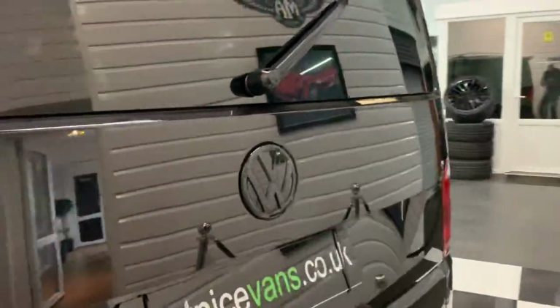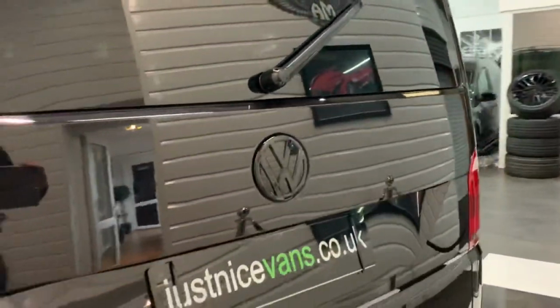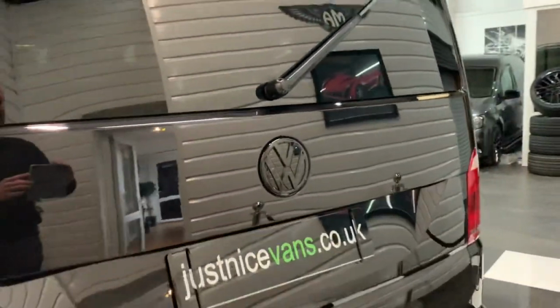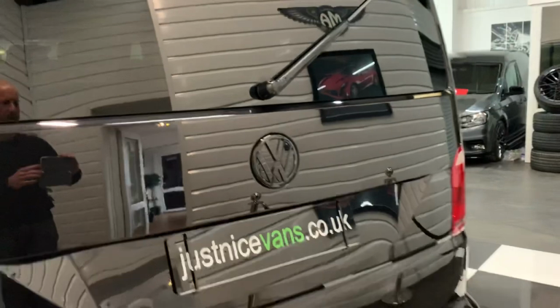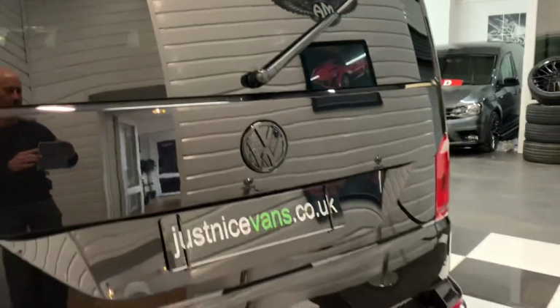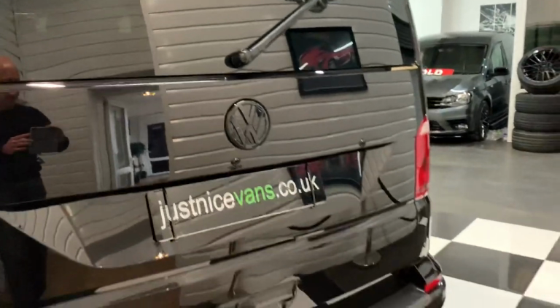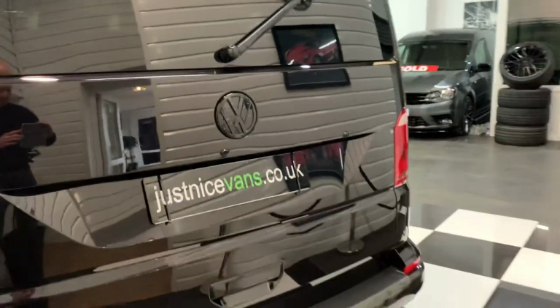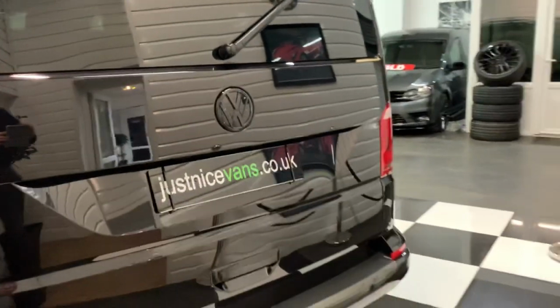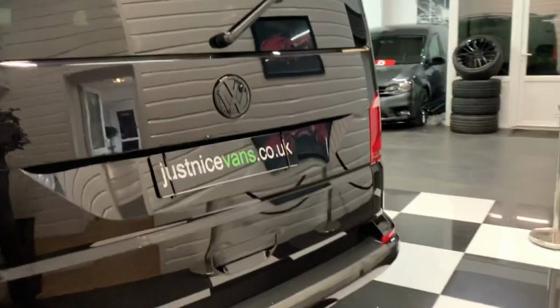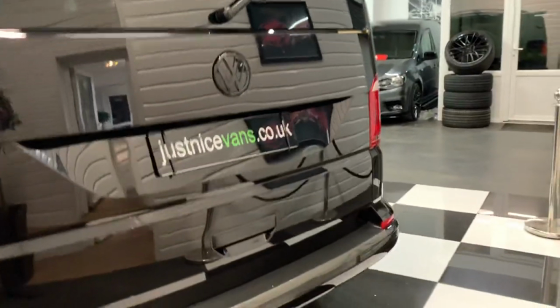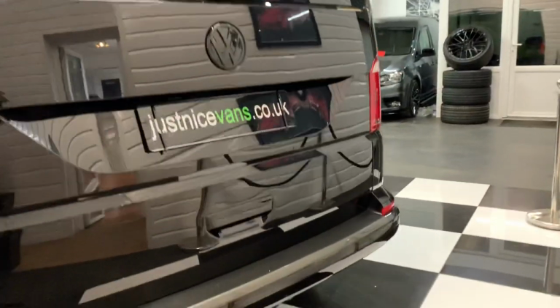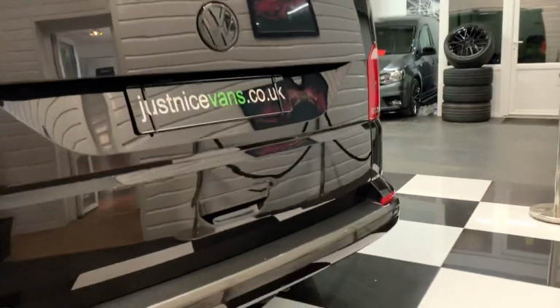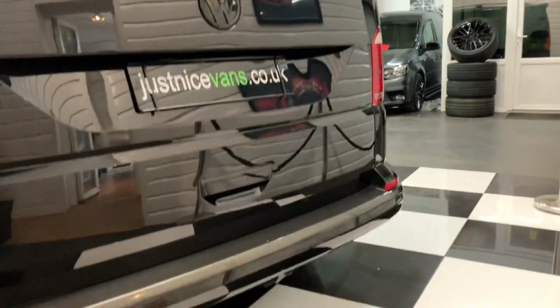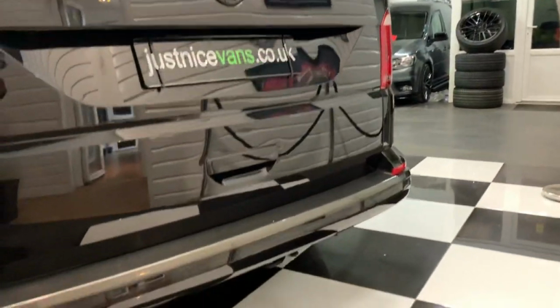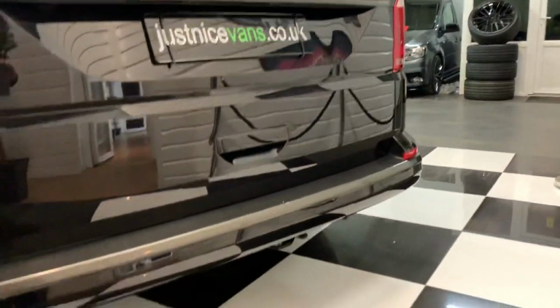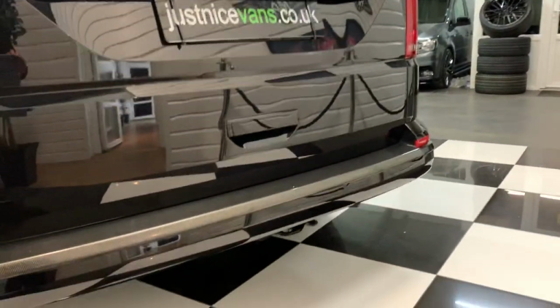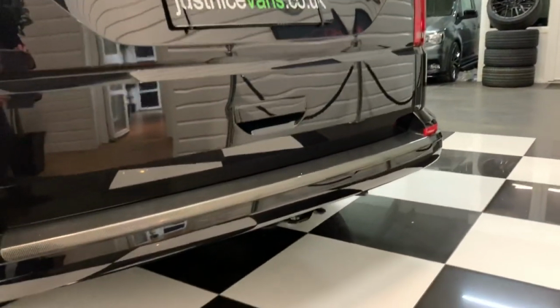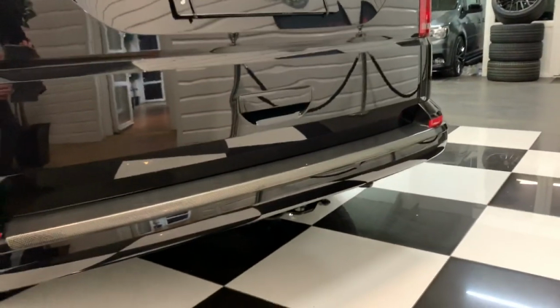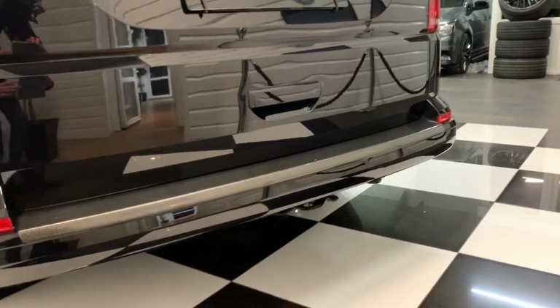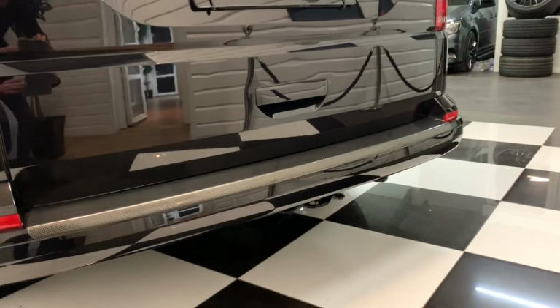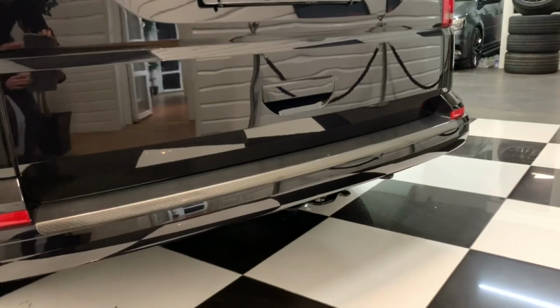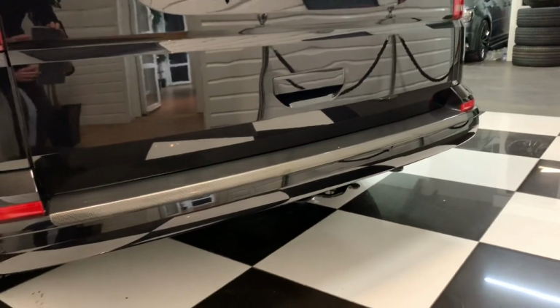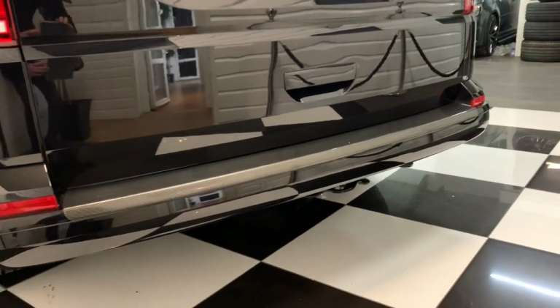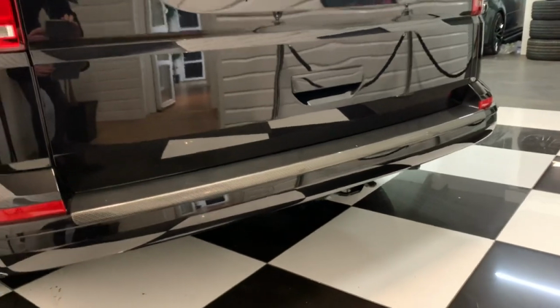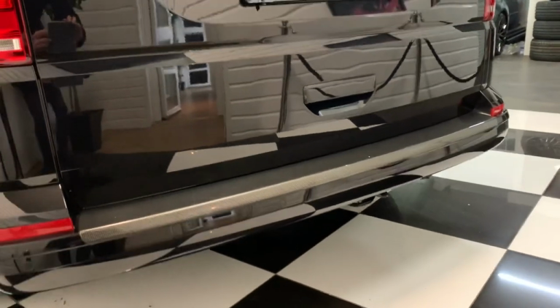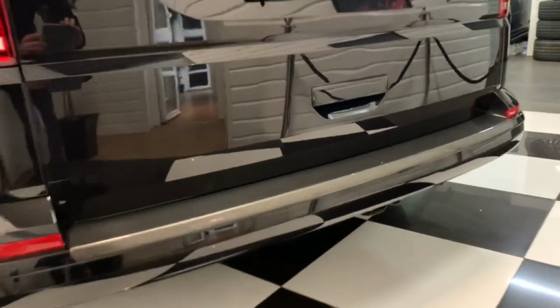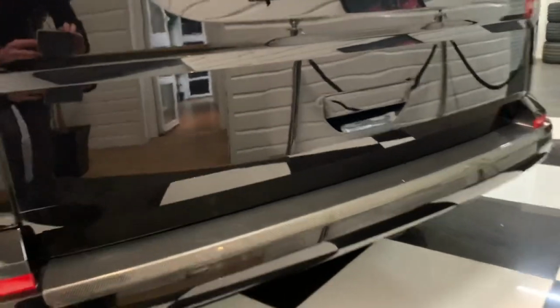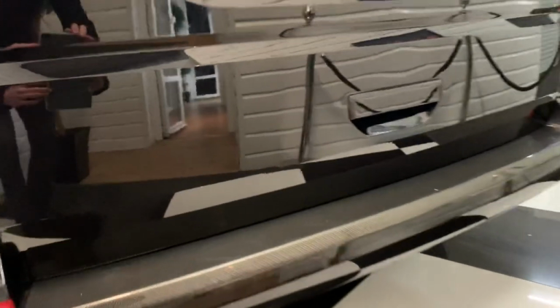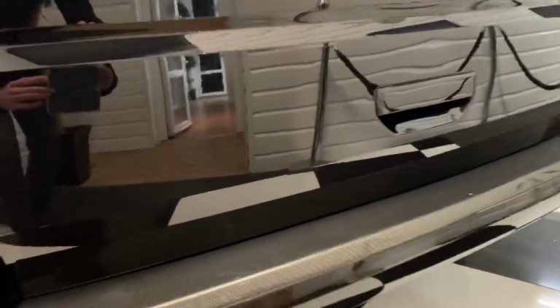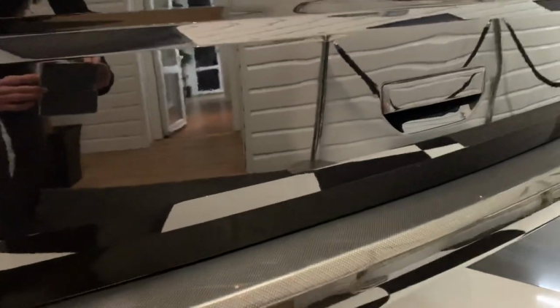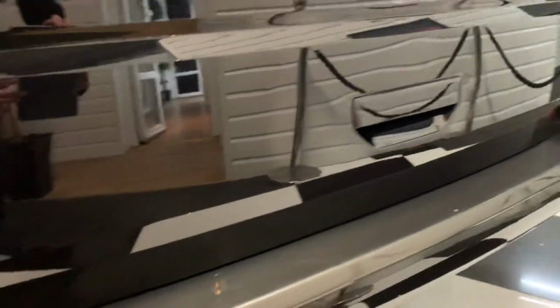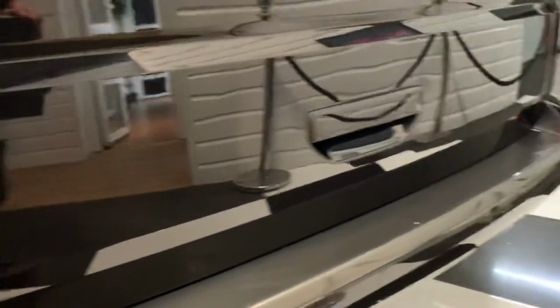It's been totally debadged for a really smooth look on the back. This one does have the rear parking sensors and also the carbon fibre effect rear bumper protector.